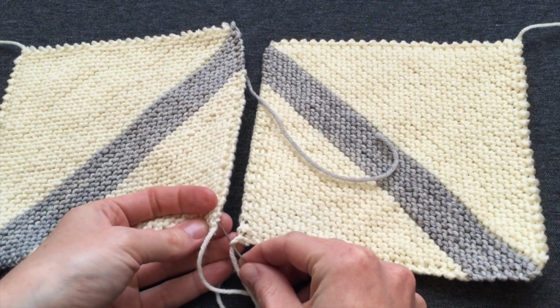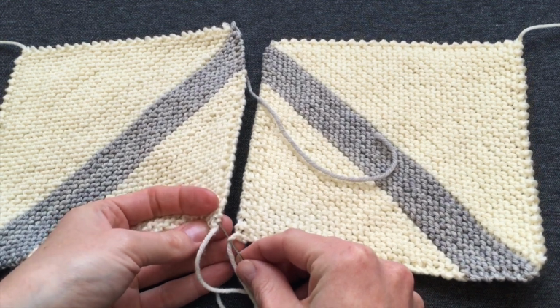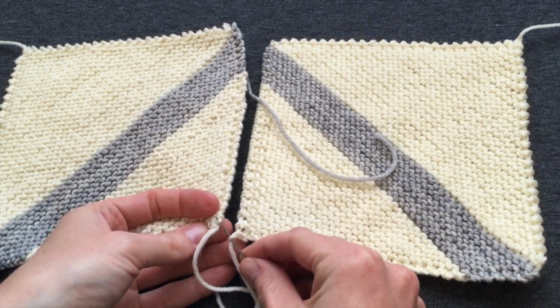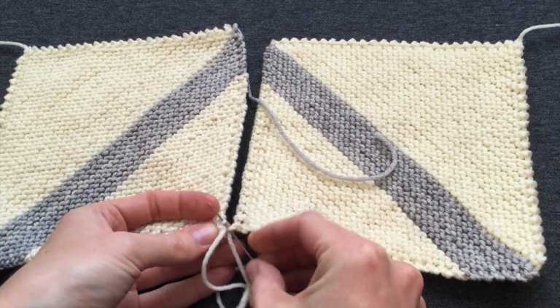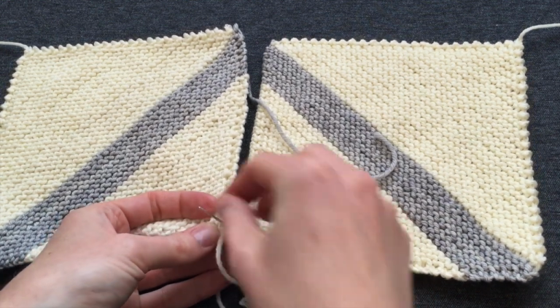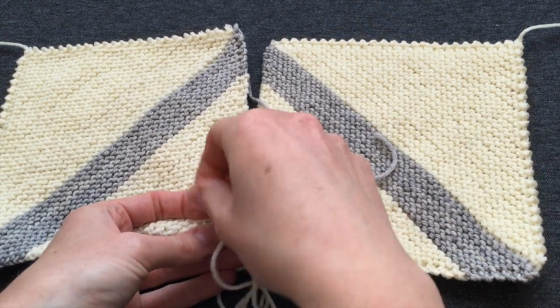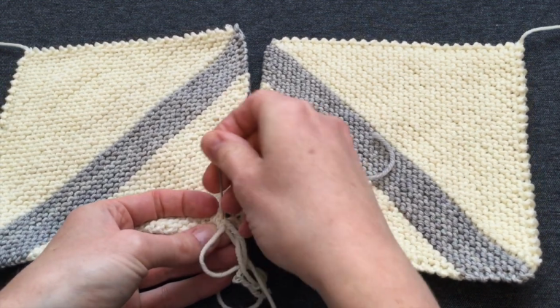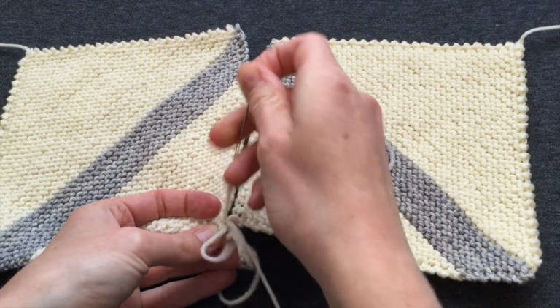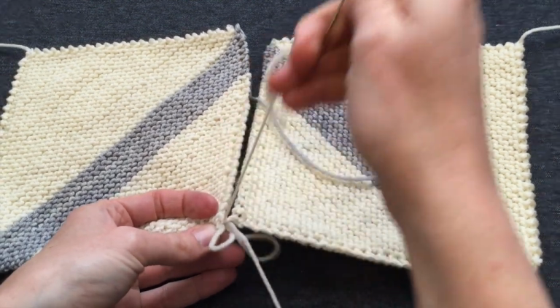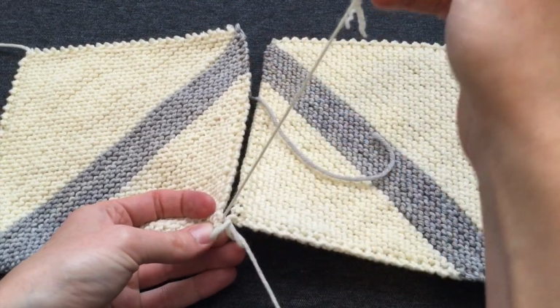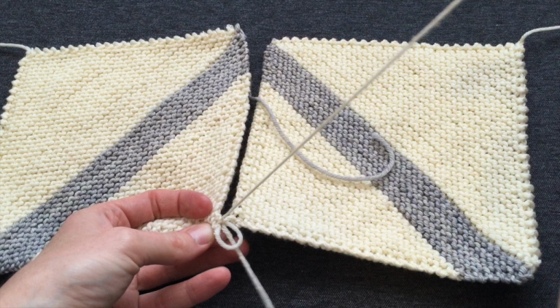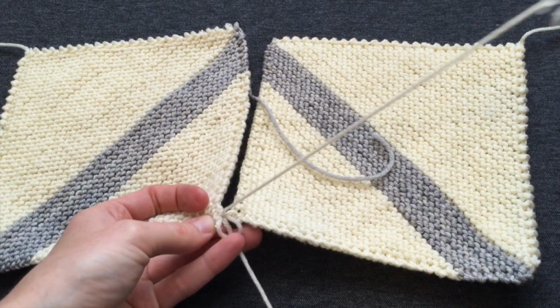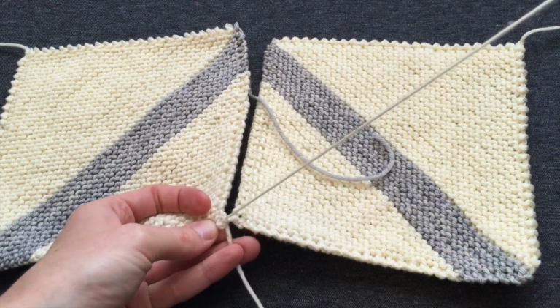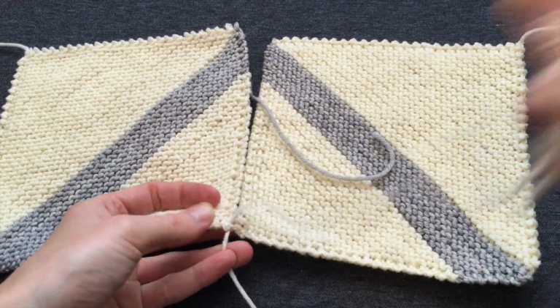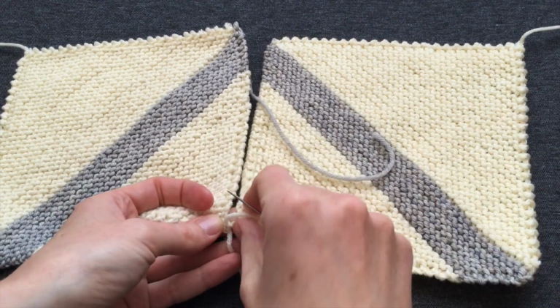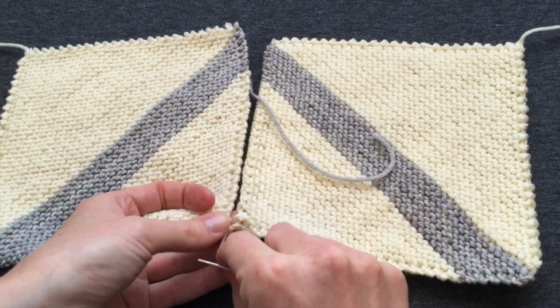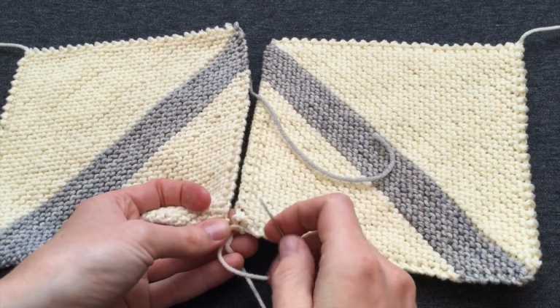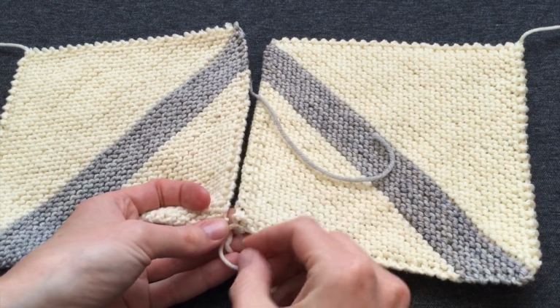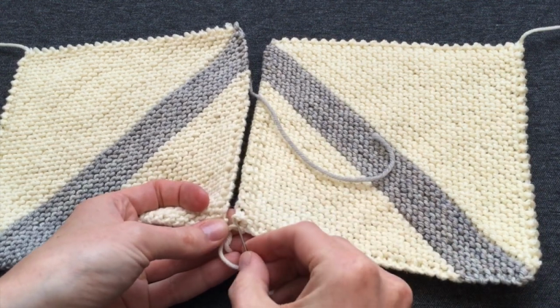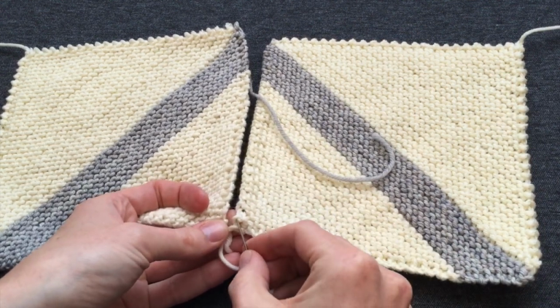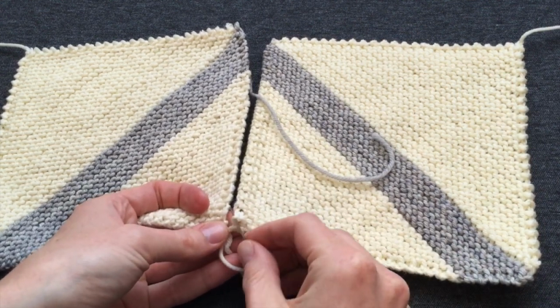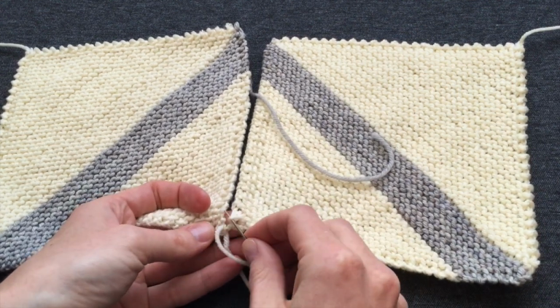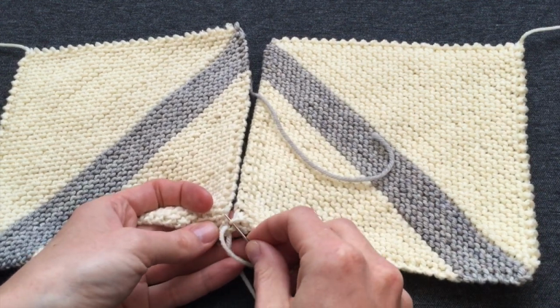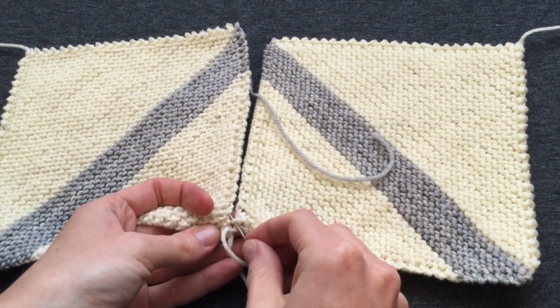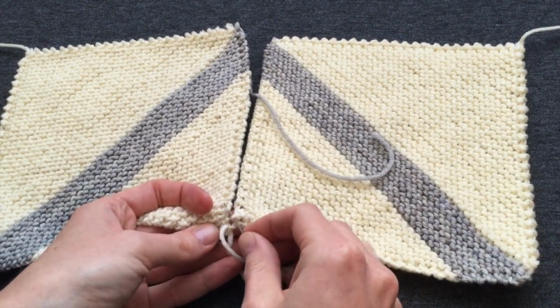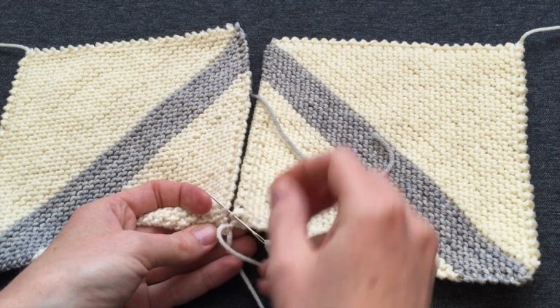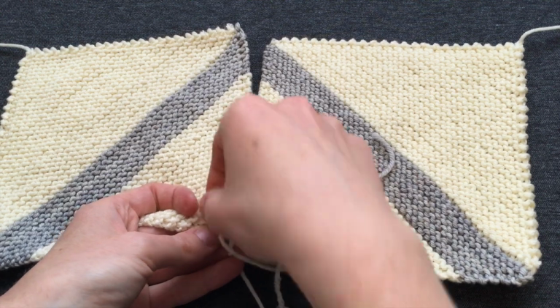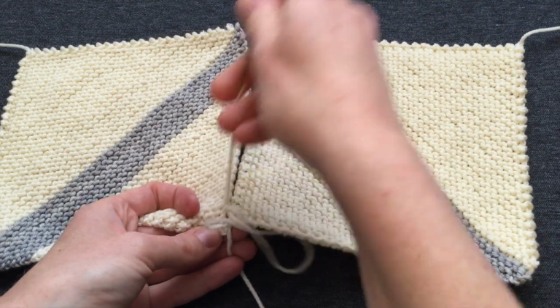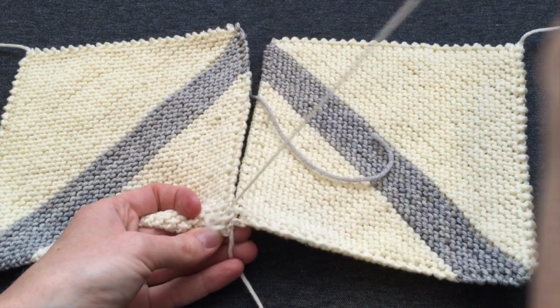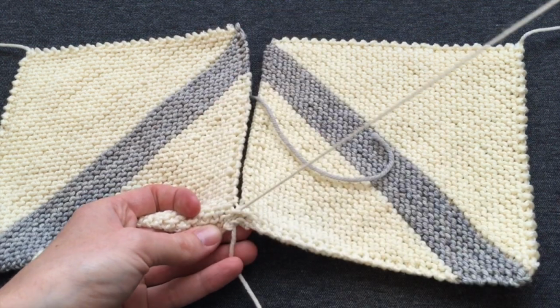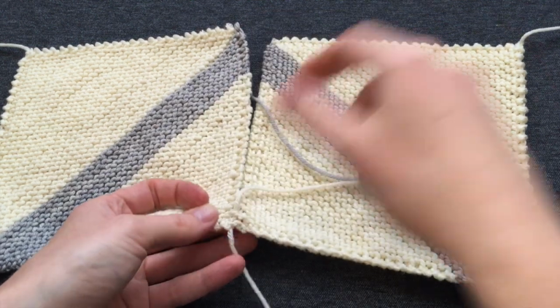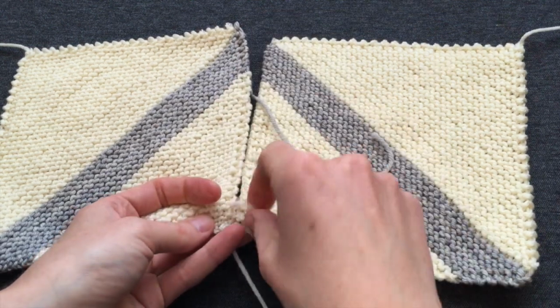Pick a bump quite close to the edge so there's not a lot of selvage, and I work with the right sides of the work facing so I can see how the seam looks as I create it.